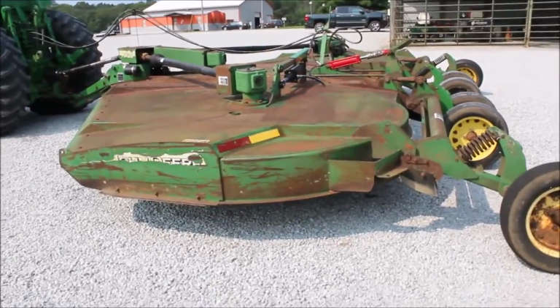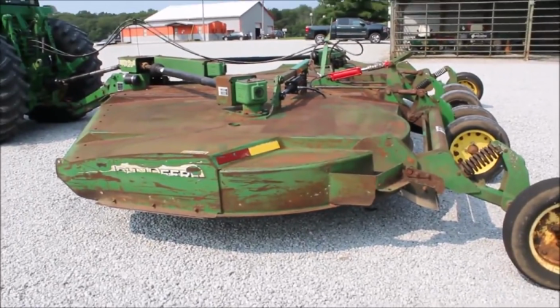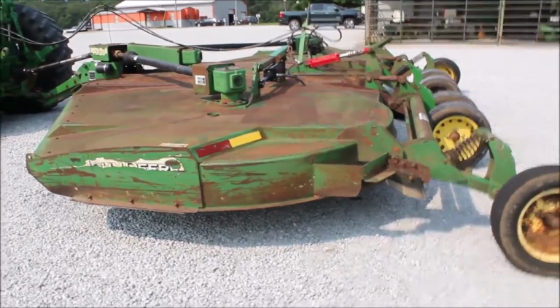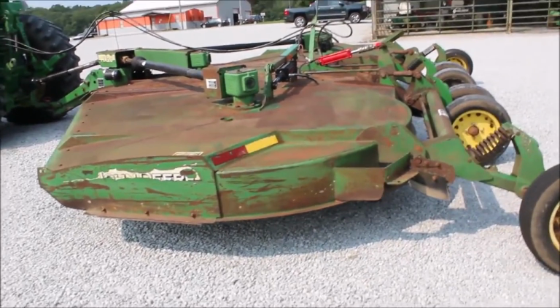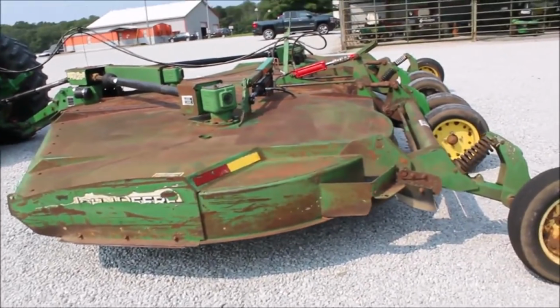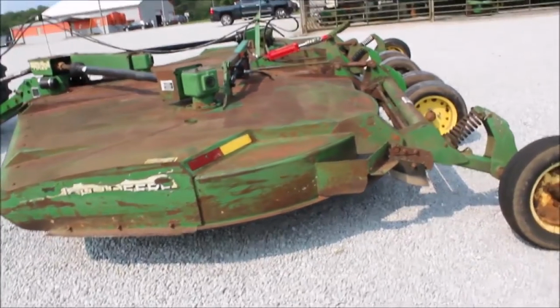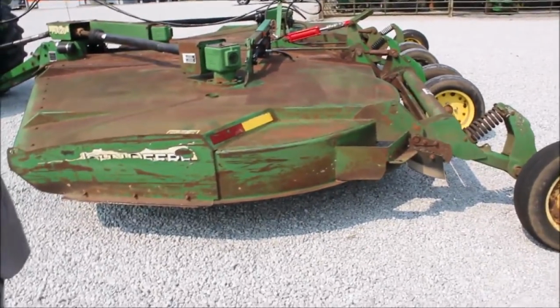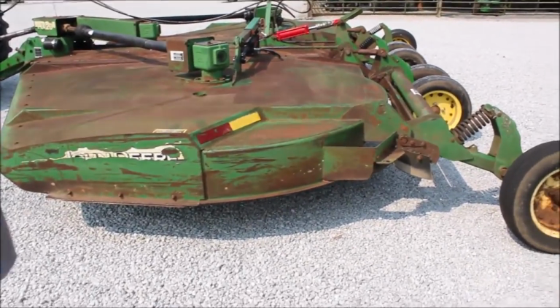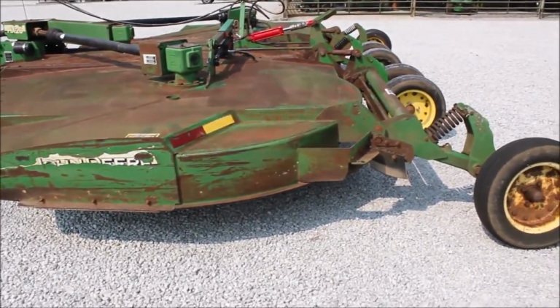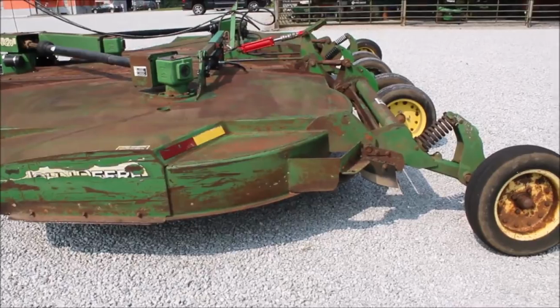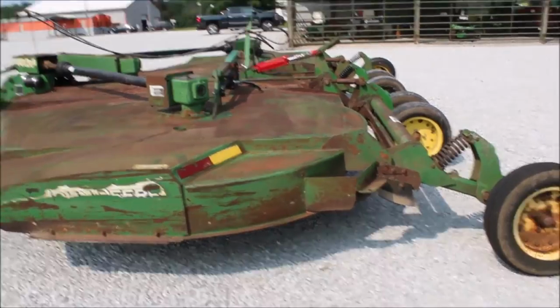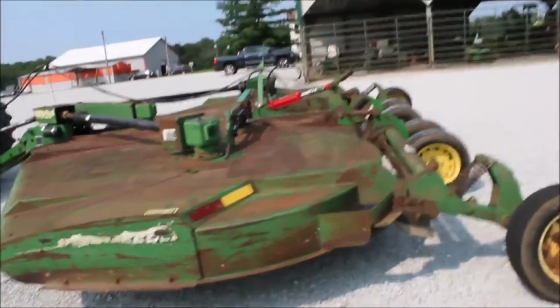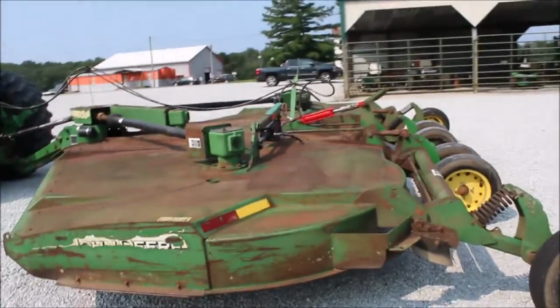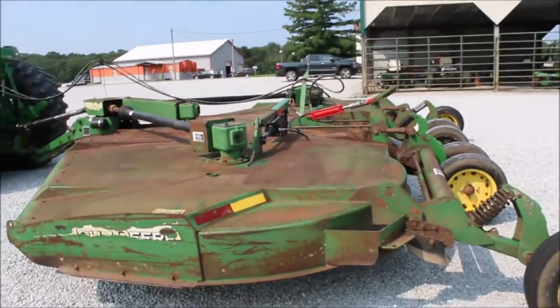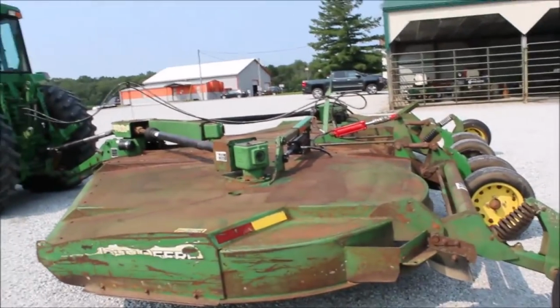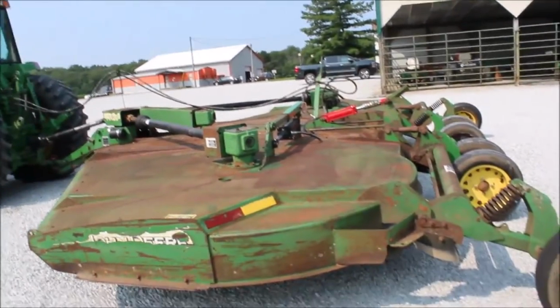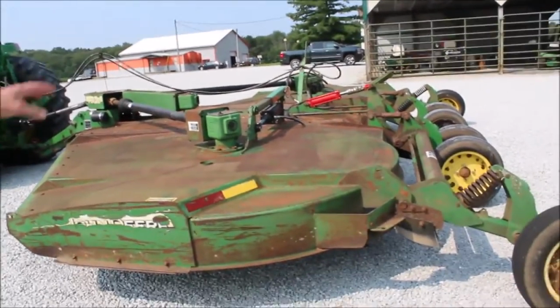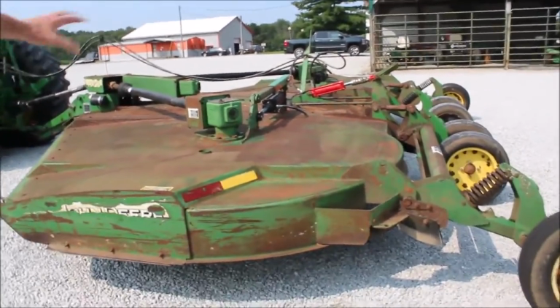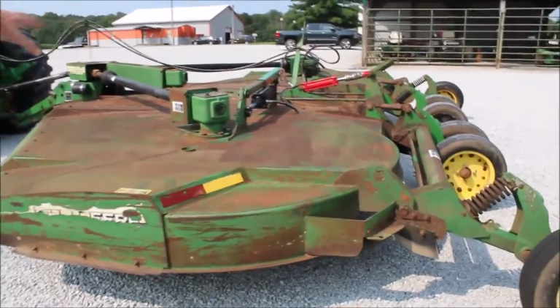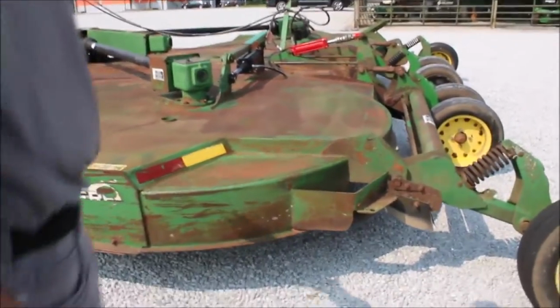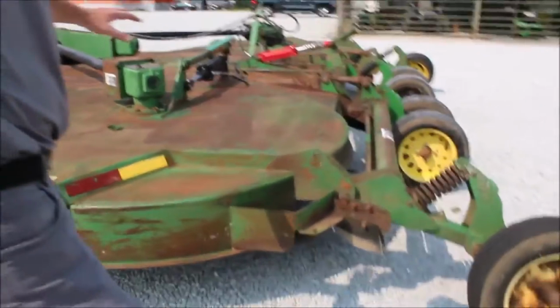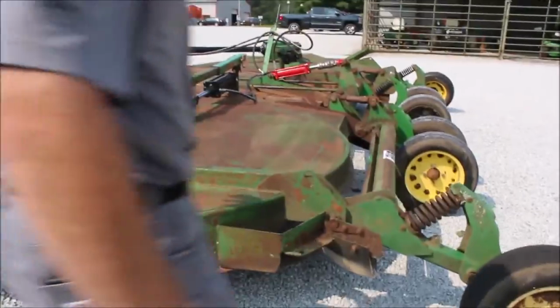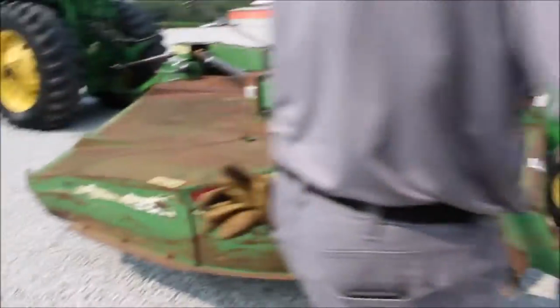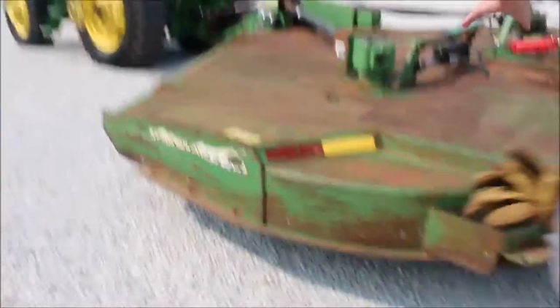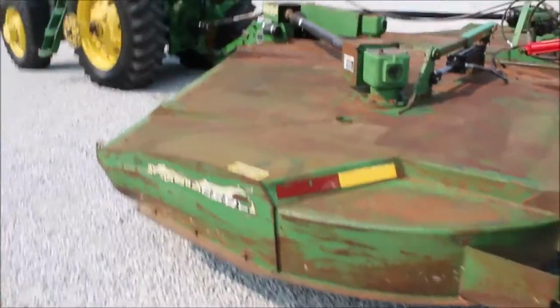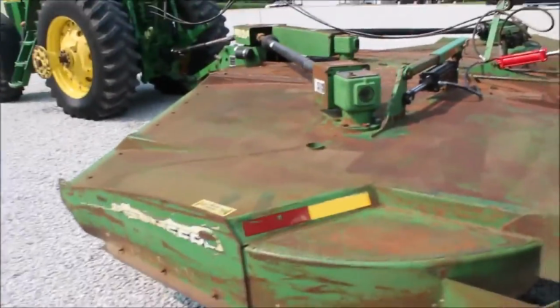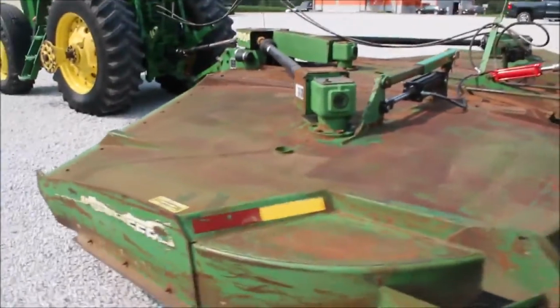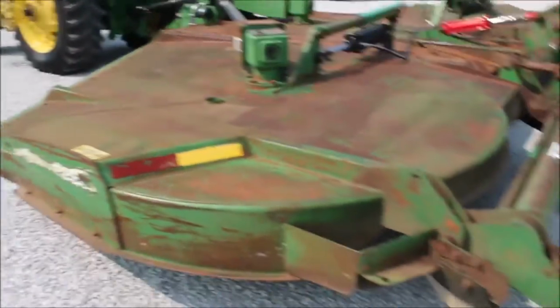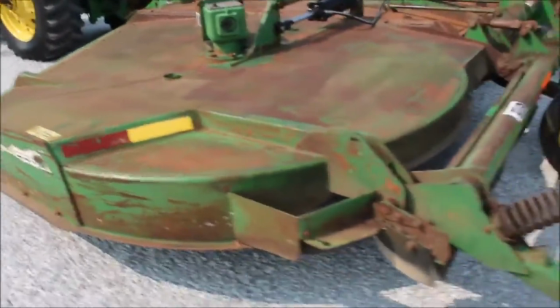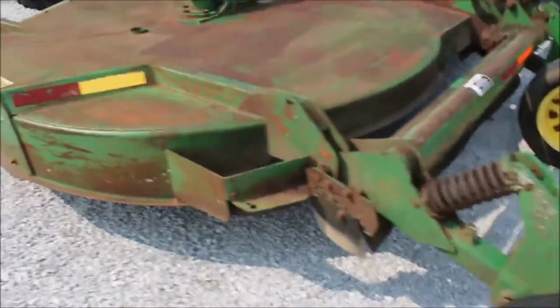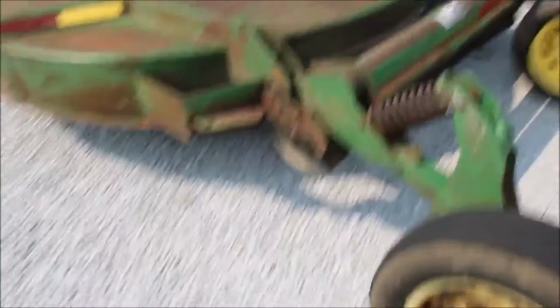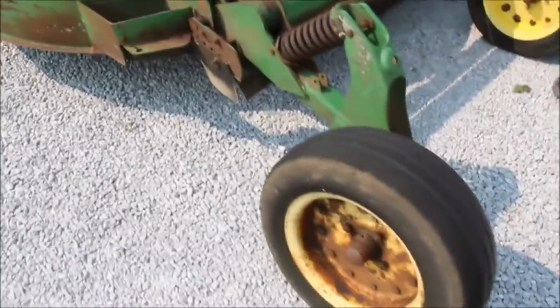Here we've got a HX20 John Deere rotary mower. It is 20 foot. It's a little later model. As you can see there's some surface rust on the deck, but in general that decking looks pretty darn decent.